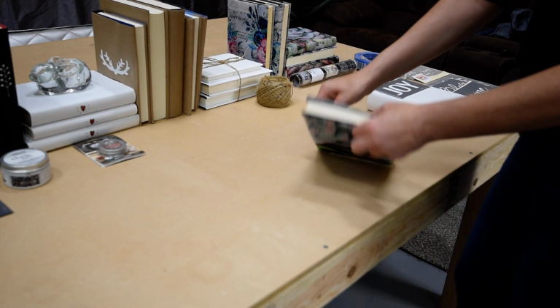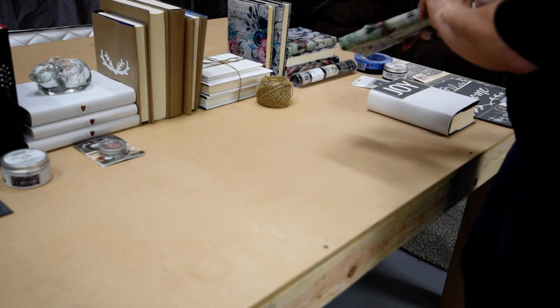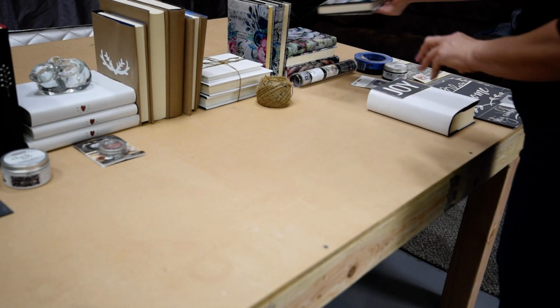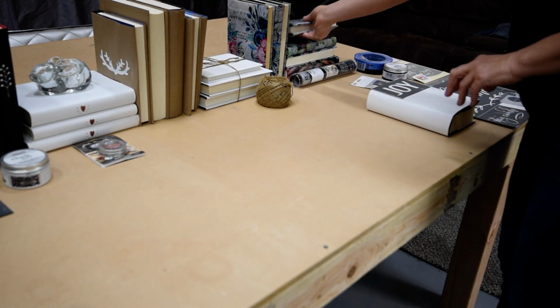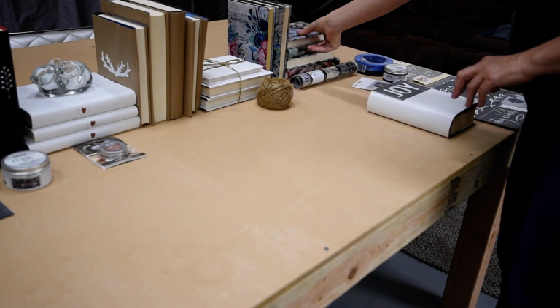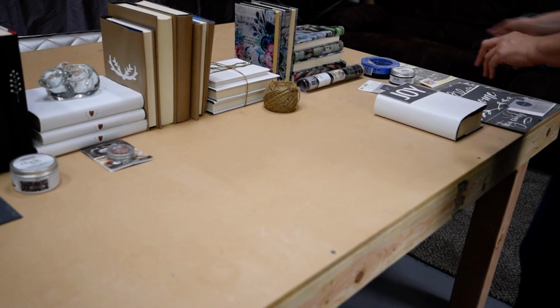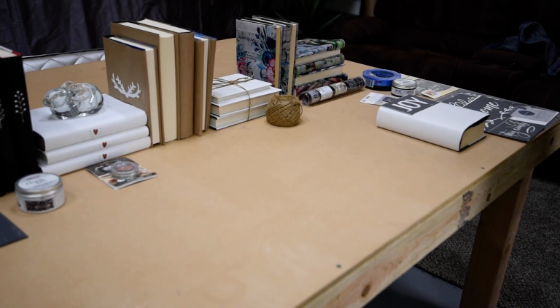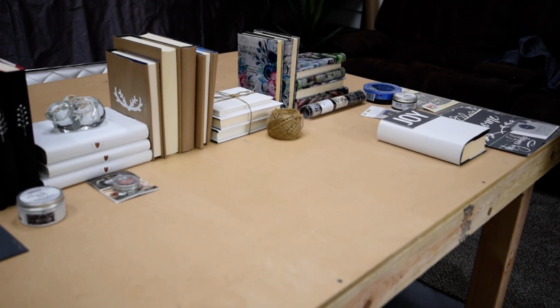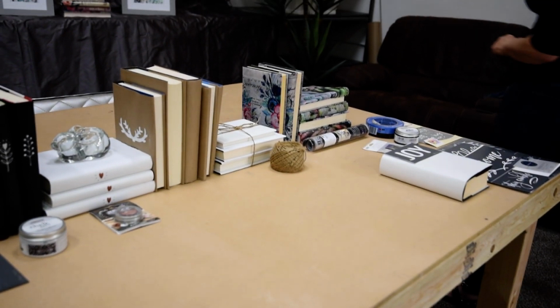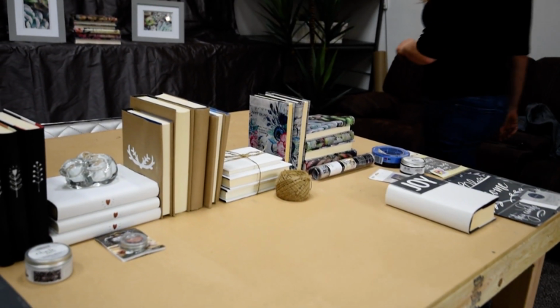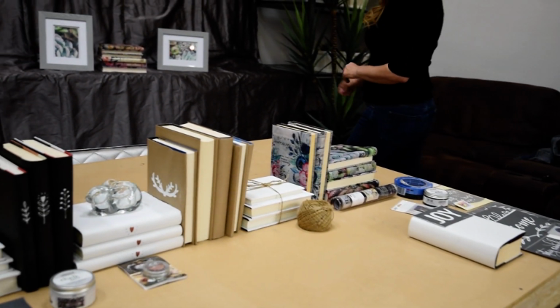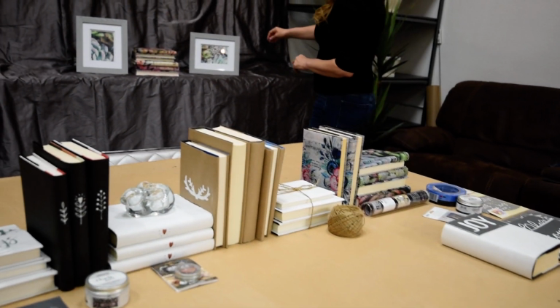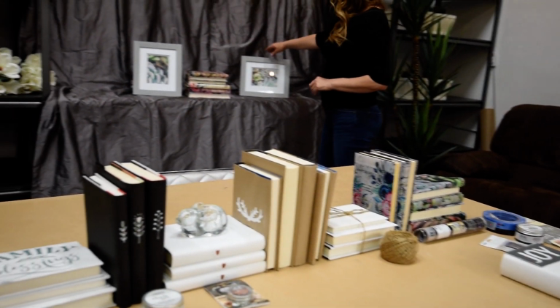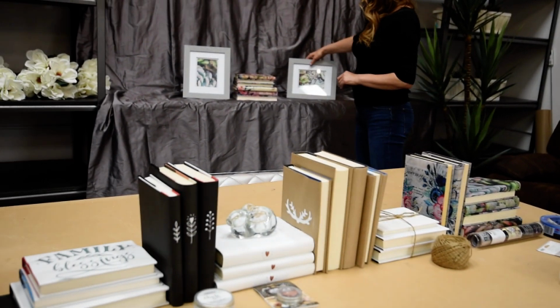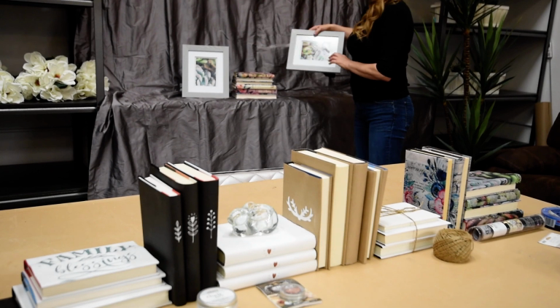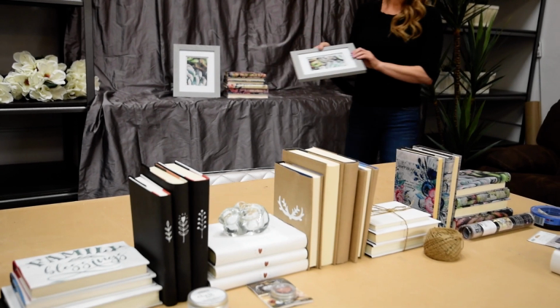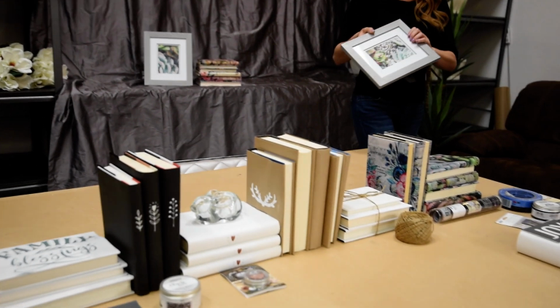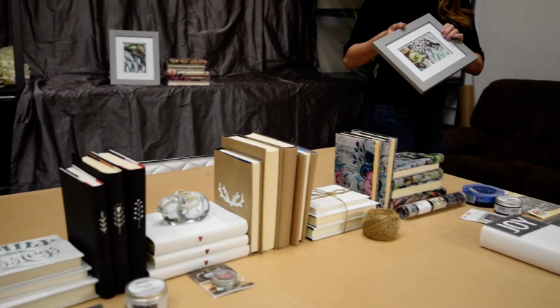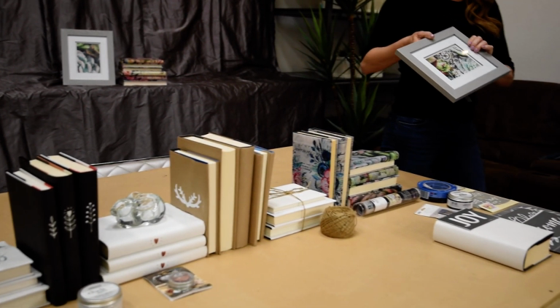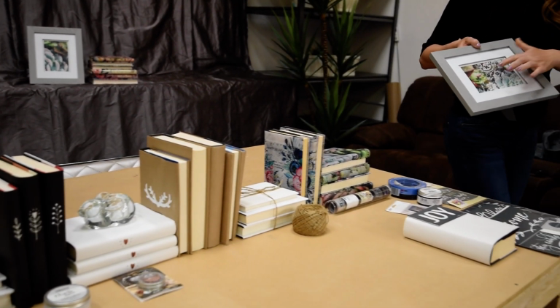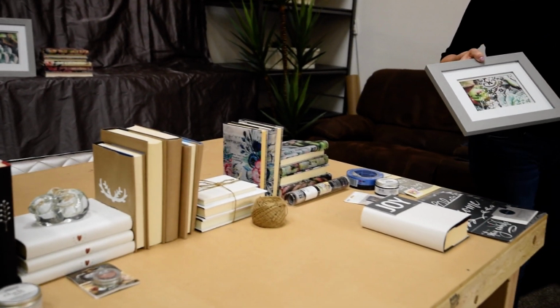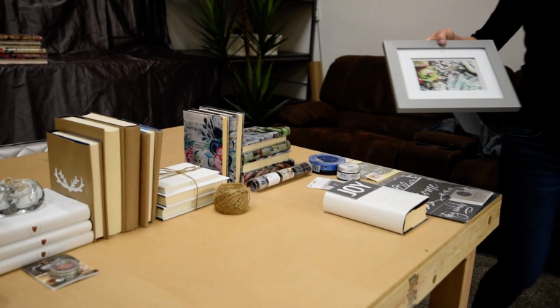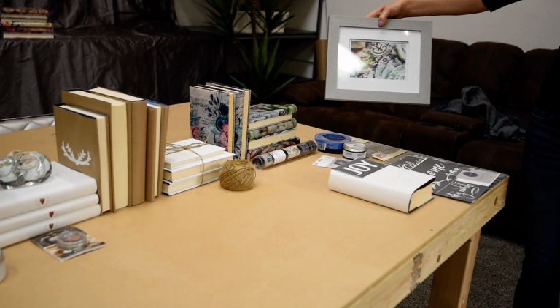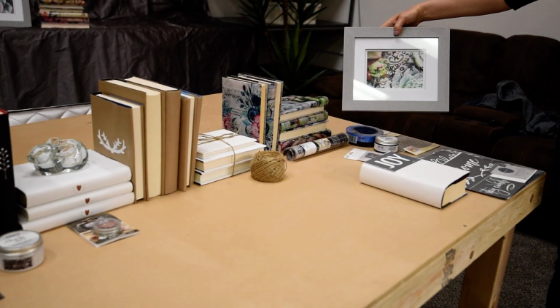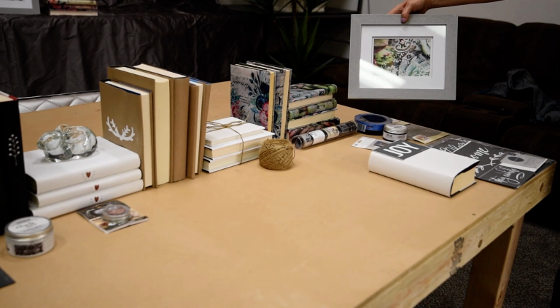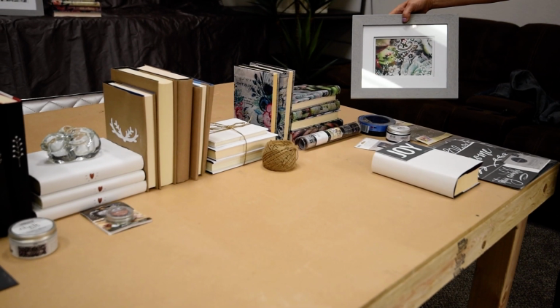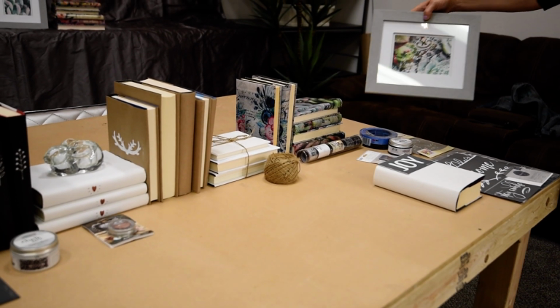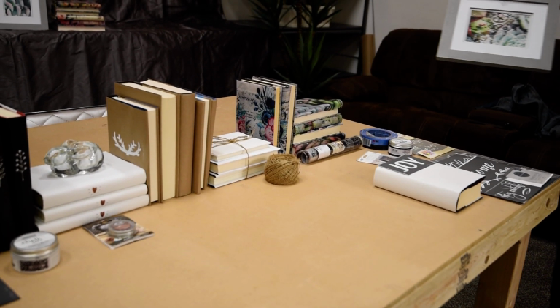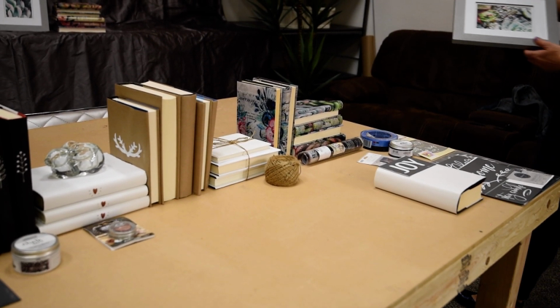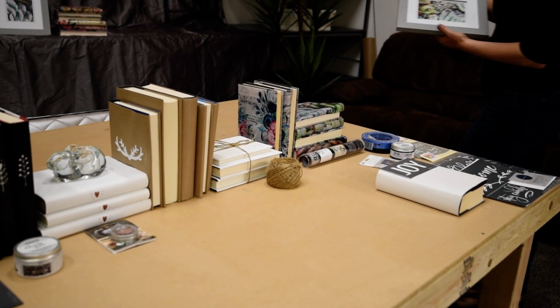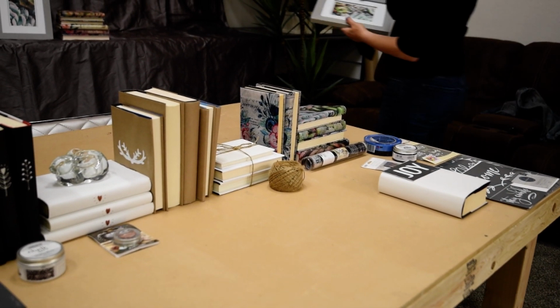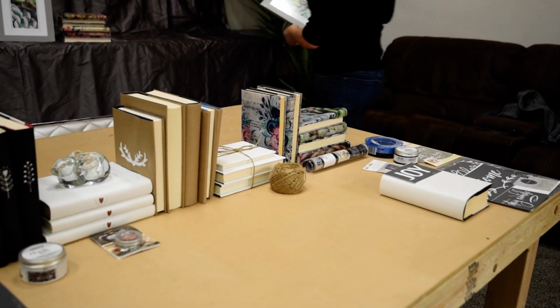And to be extra cute, what I did was frame to match. And that's a cute little design element to add to a bookshelf.